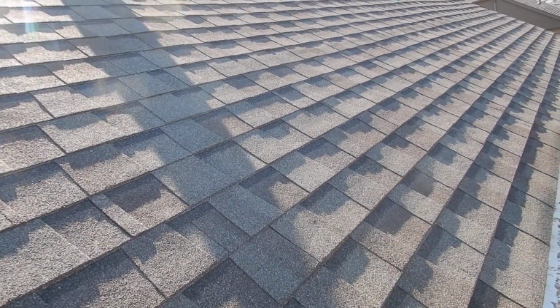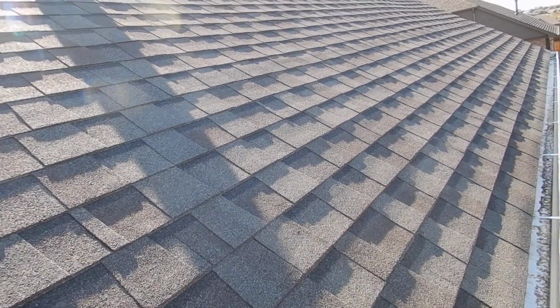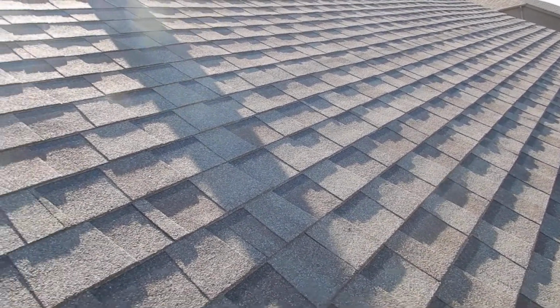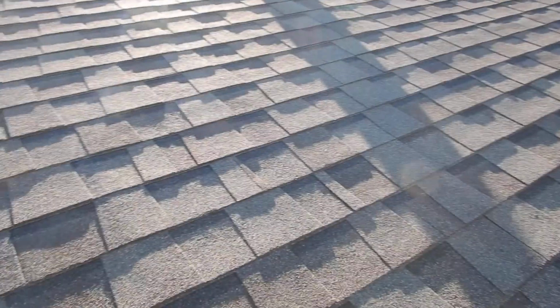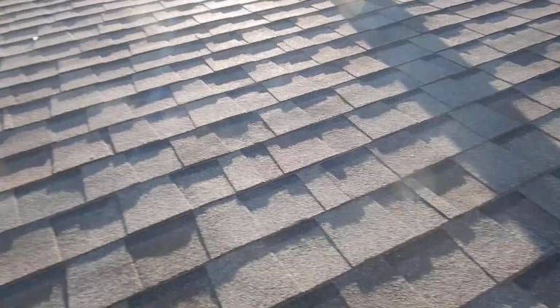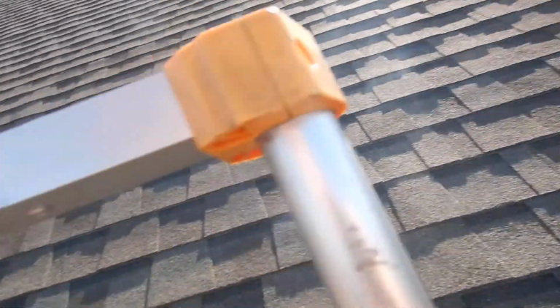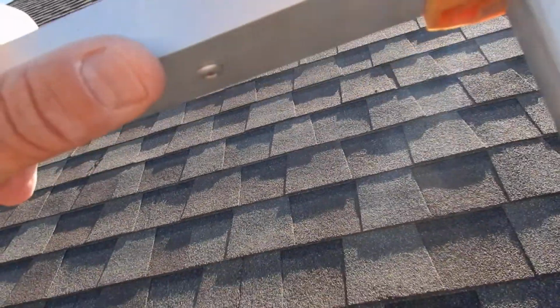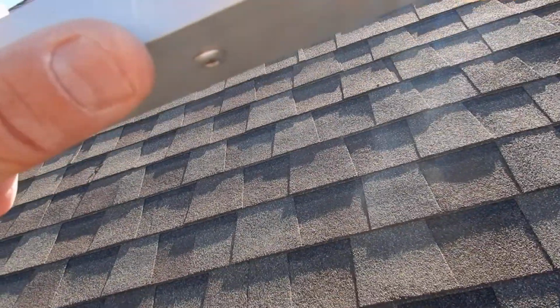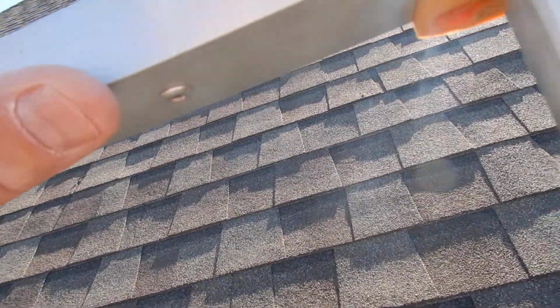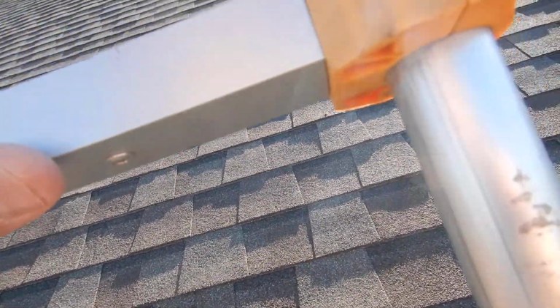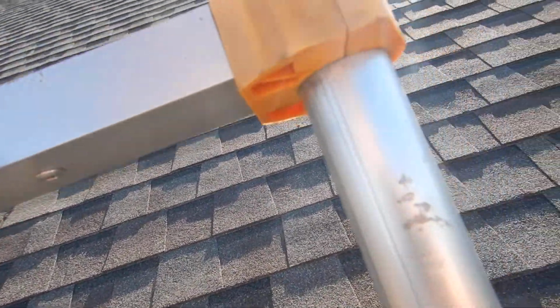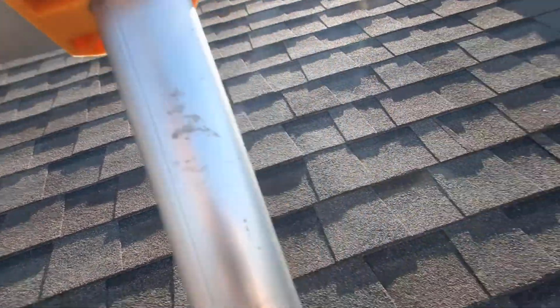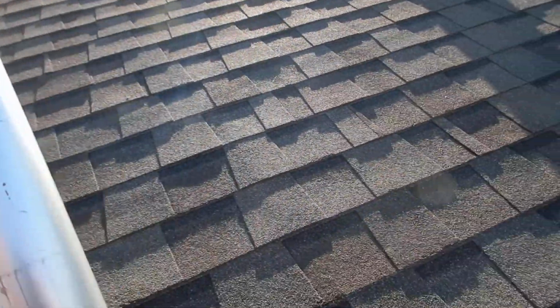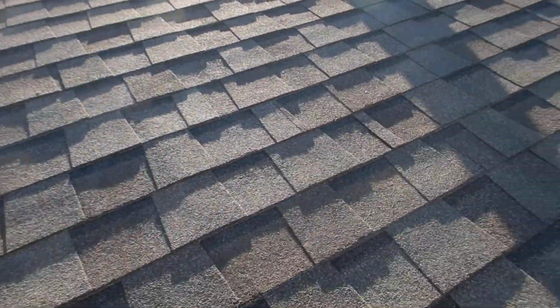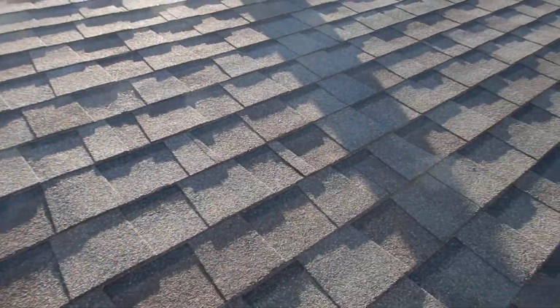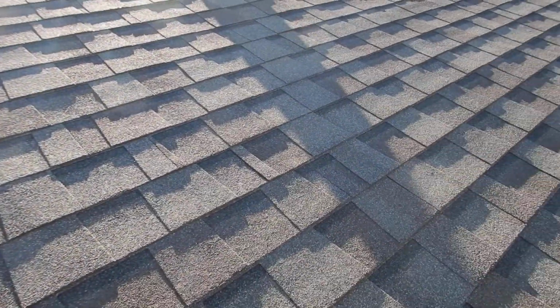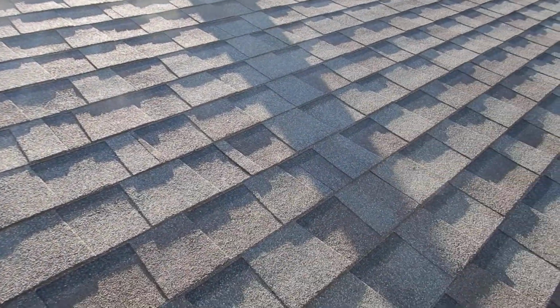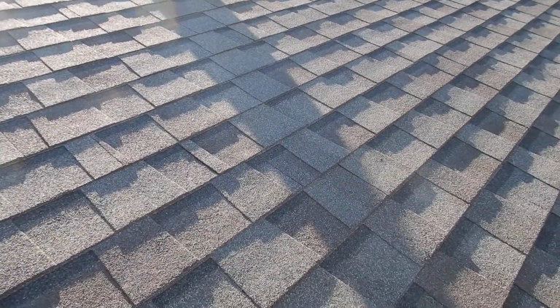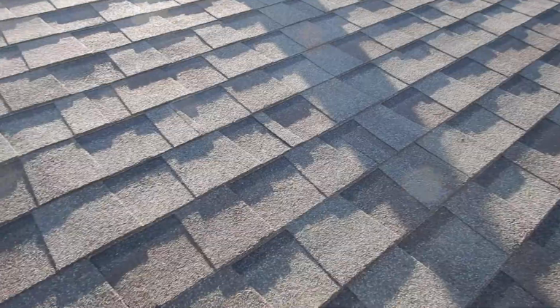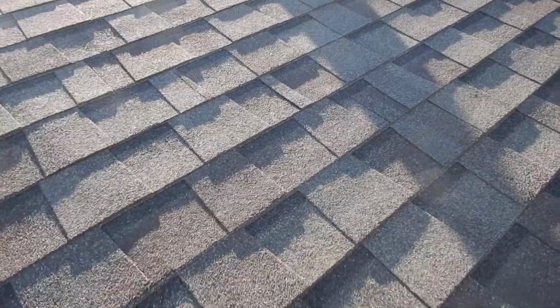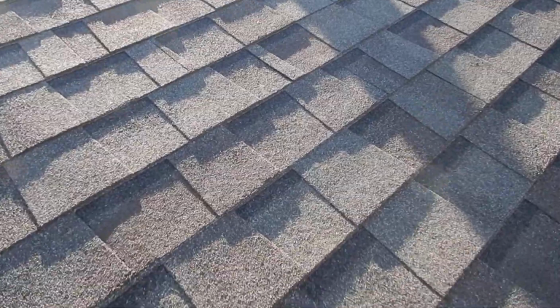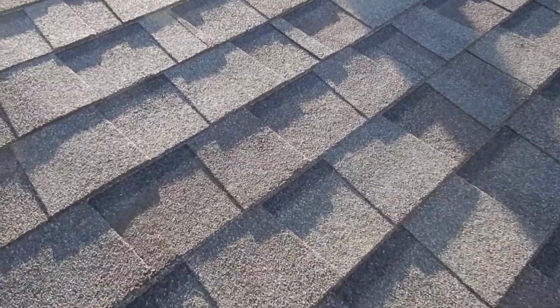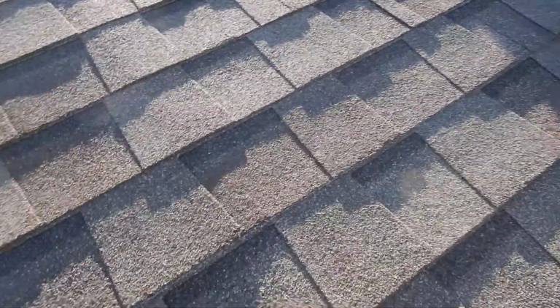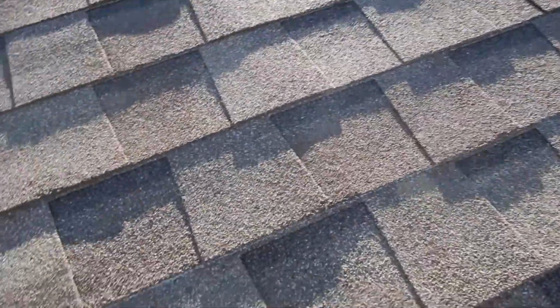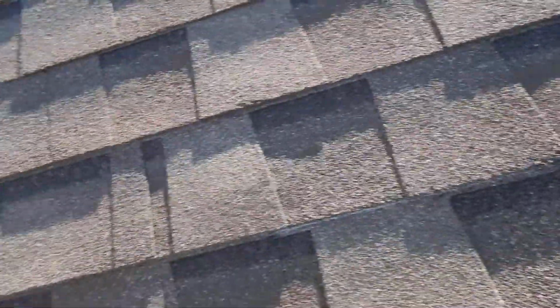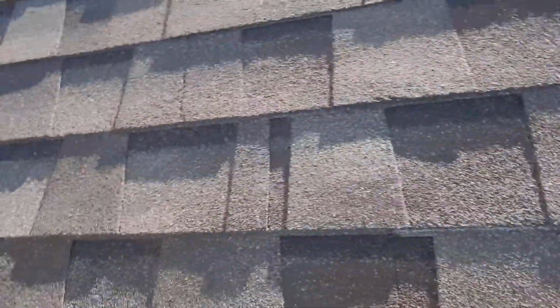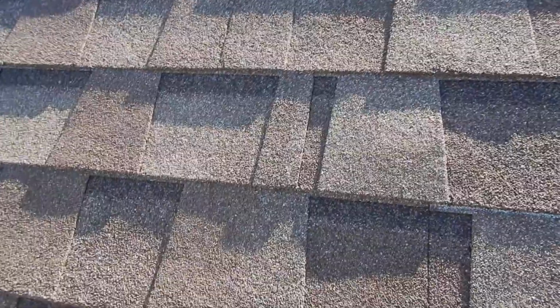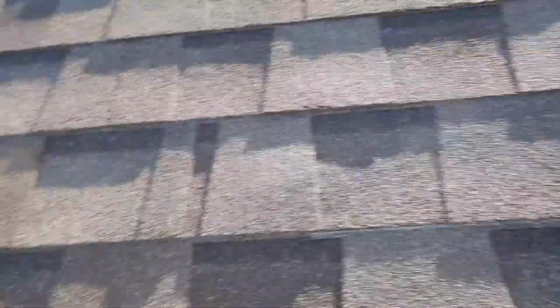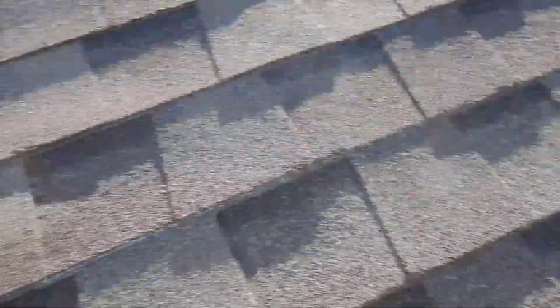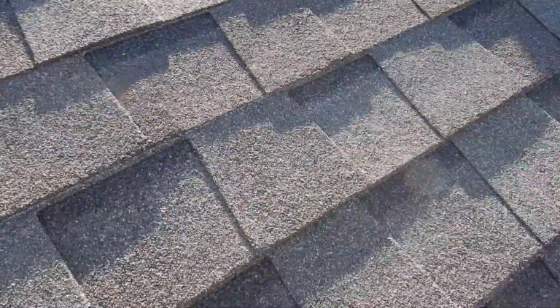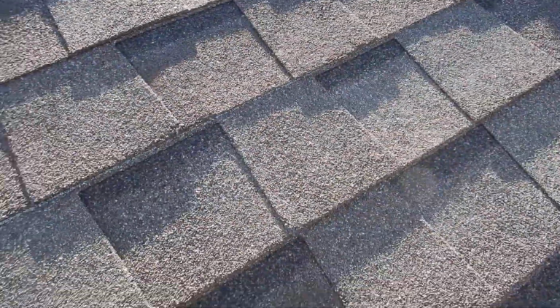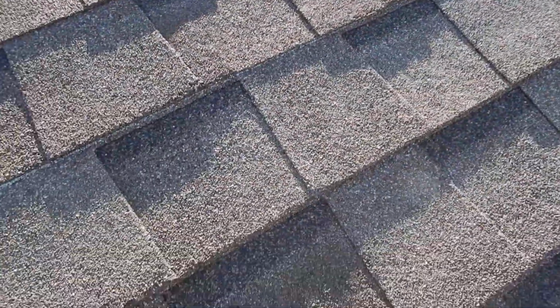We'll get a camera pole out here in a little bit. A camera pole will go around and take a look at this. But I just want to kind of share something — my feet are wet, the ground is saturated. I mentioned that as well.